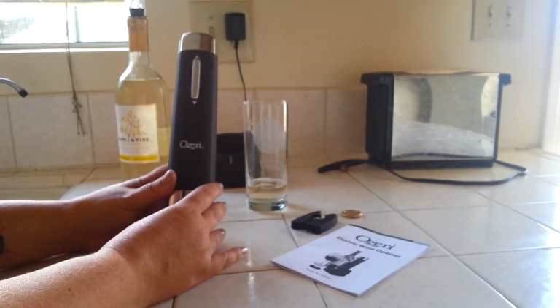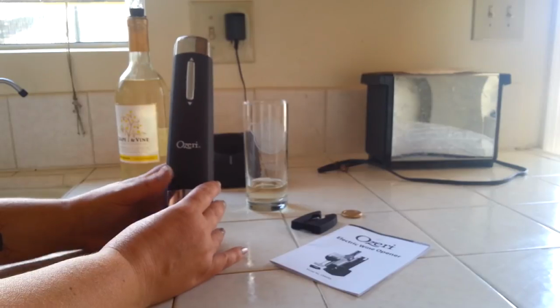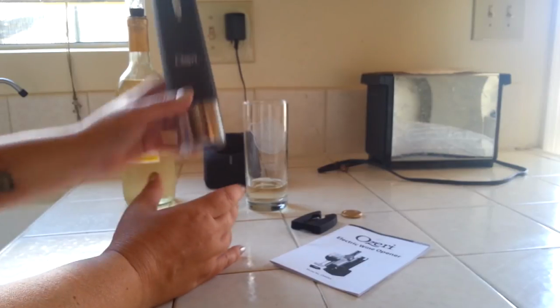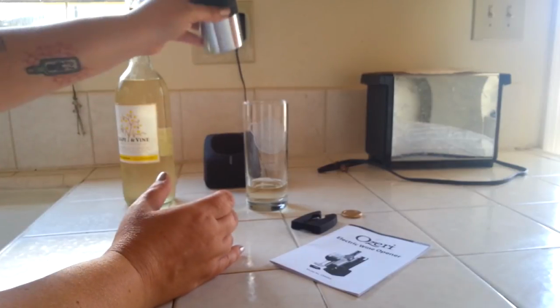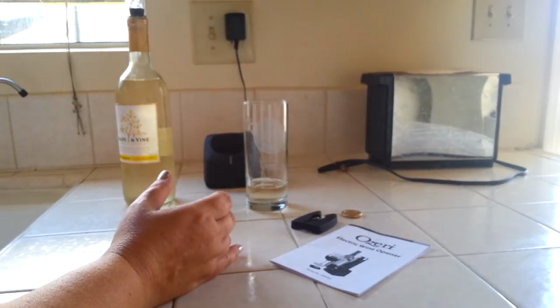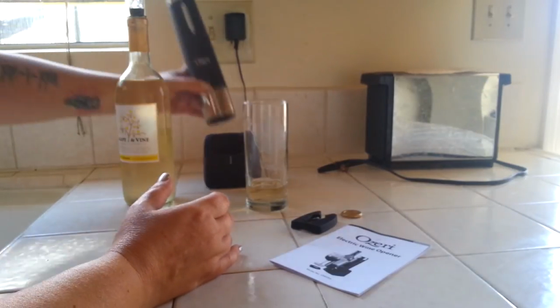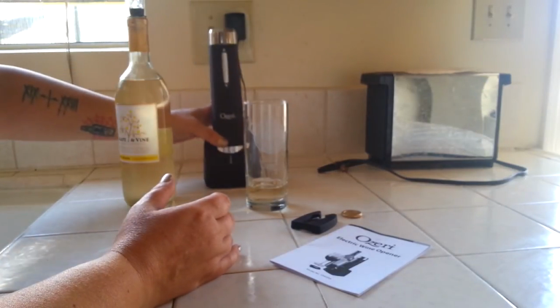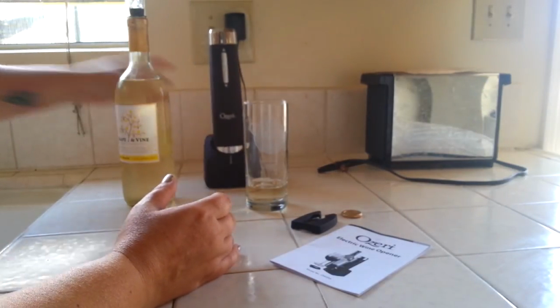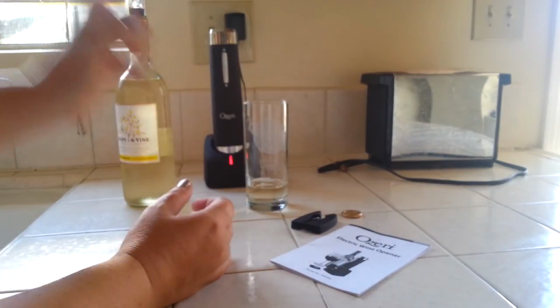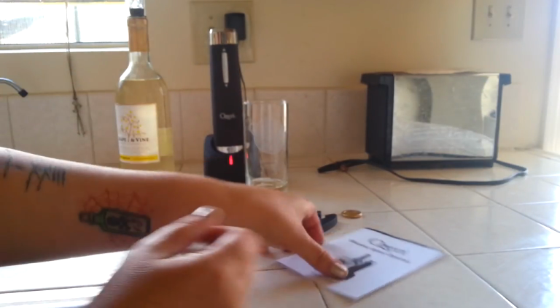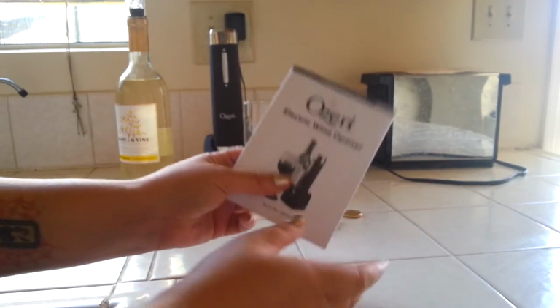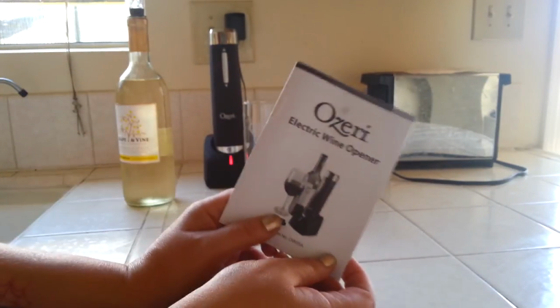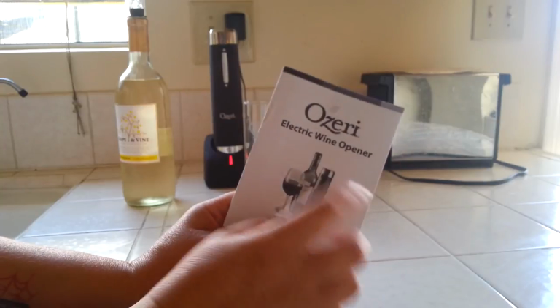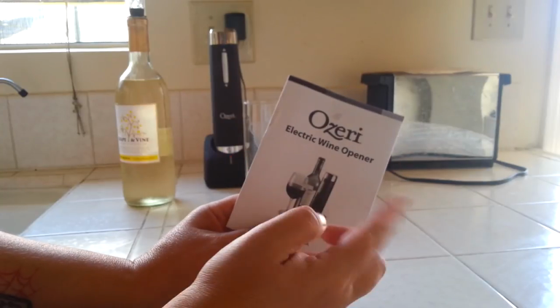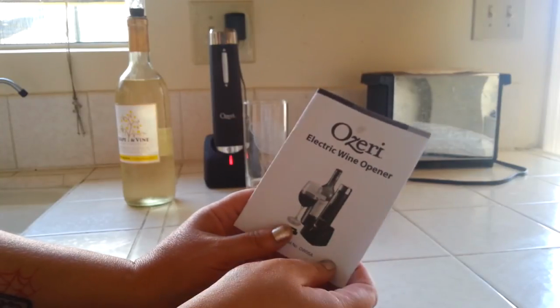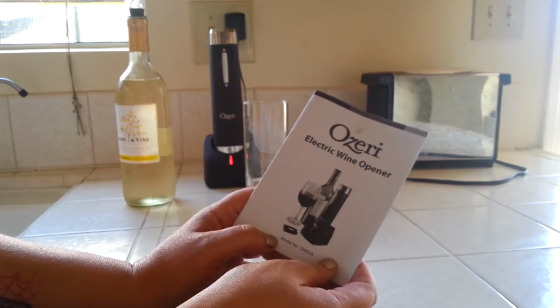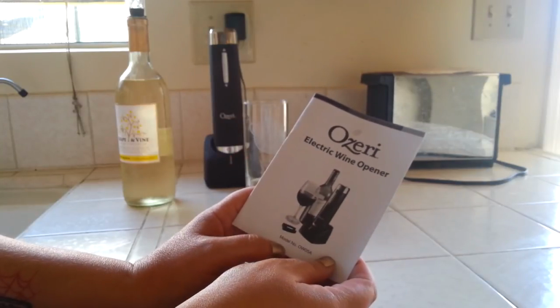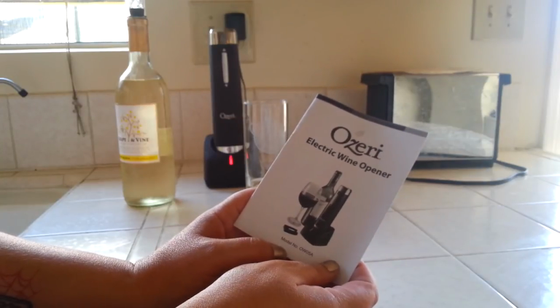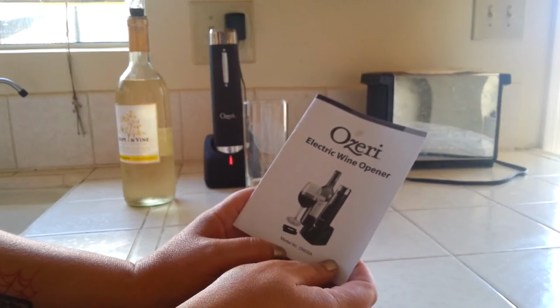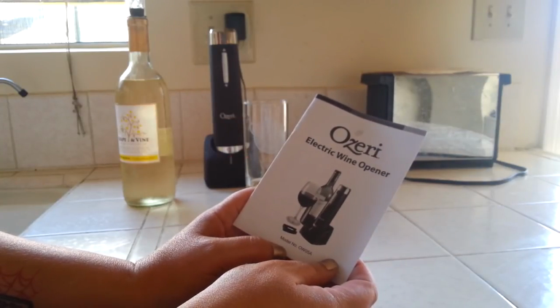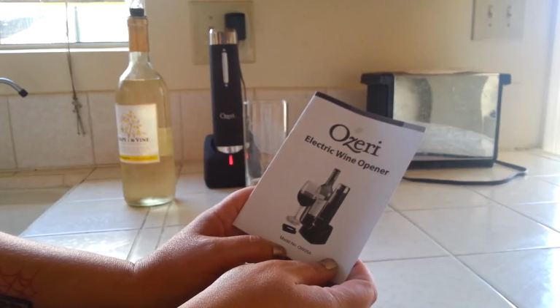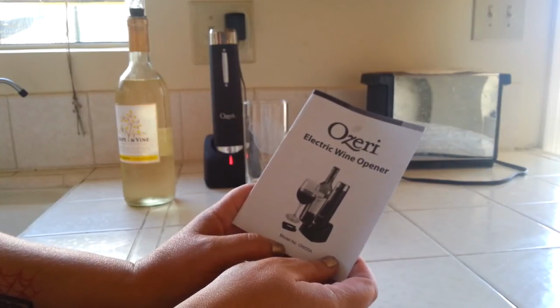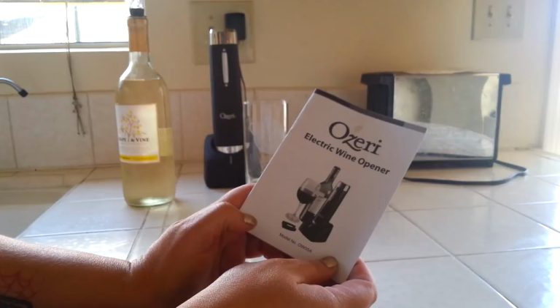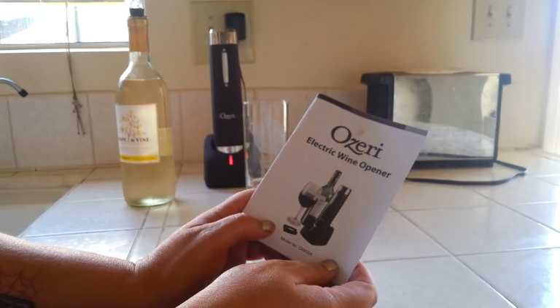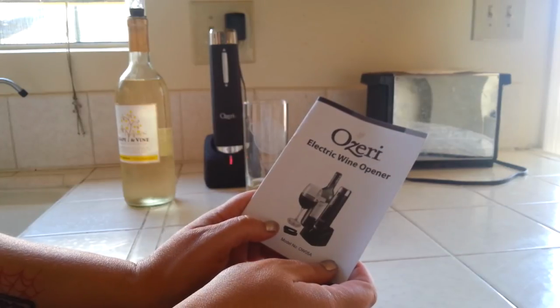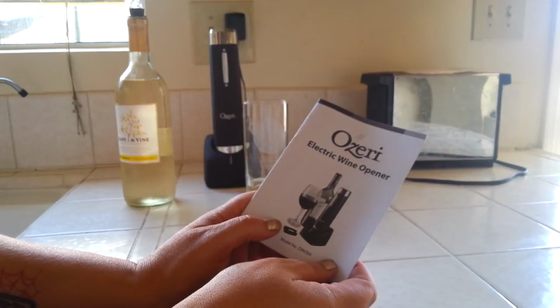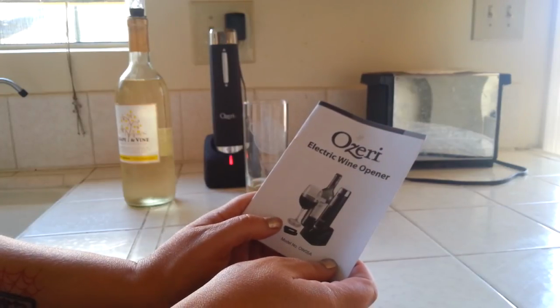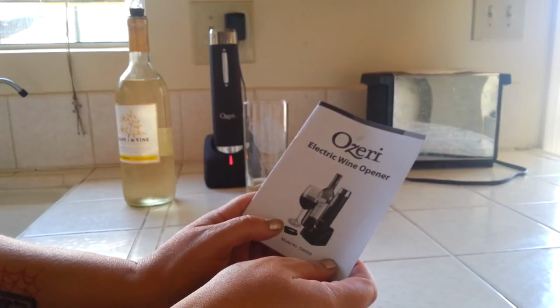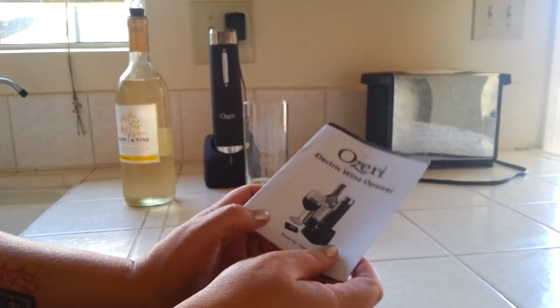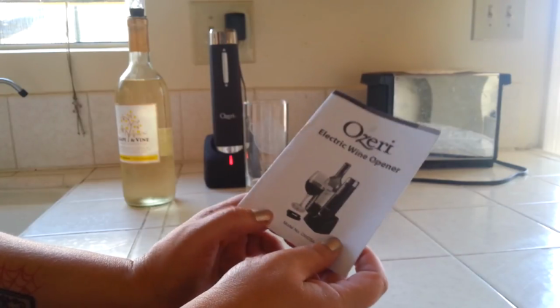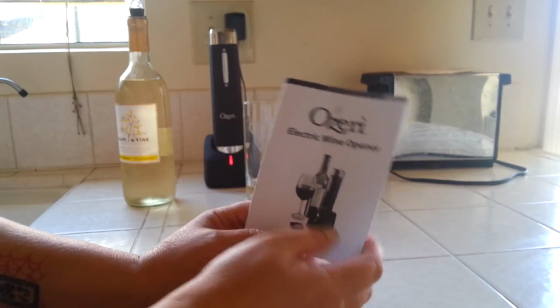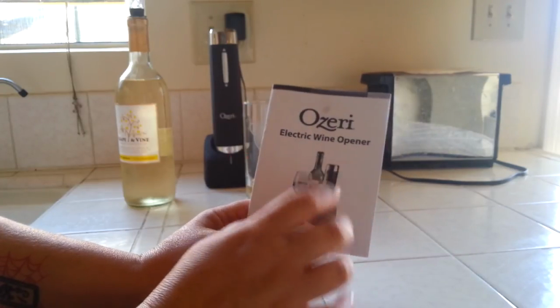This is also a great rechargeable item — it says you can use up to 80 uncorkings on one charge. So again, the Oziri wine opener — you can find it on Amazon. A link will be in the blog post. Thanks for watching. Final thoughts with Kelly Jules.